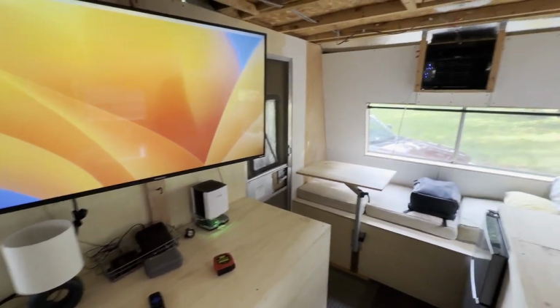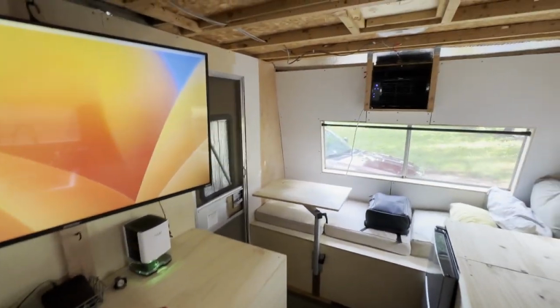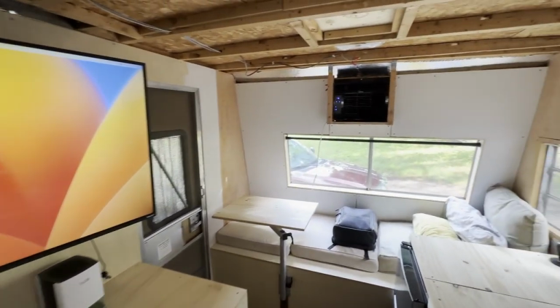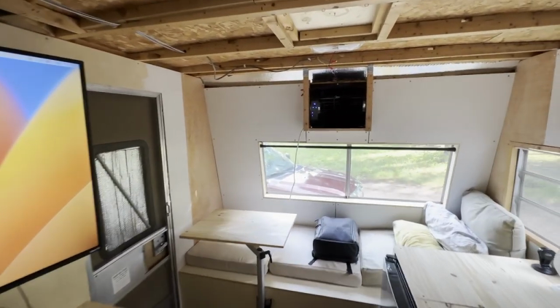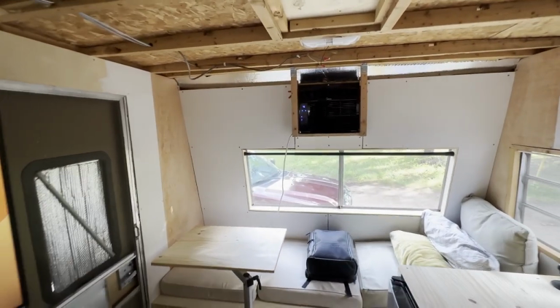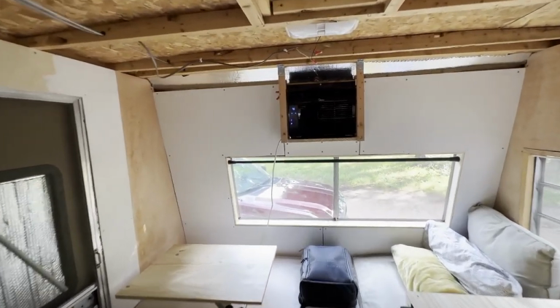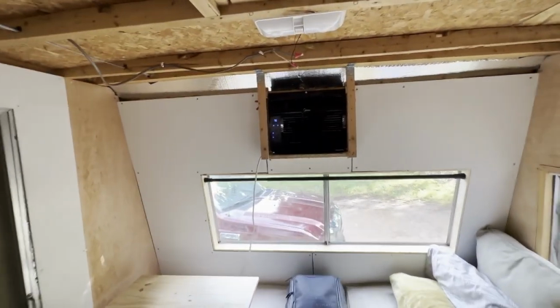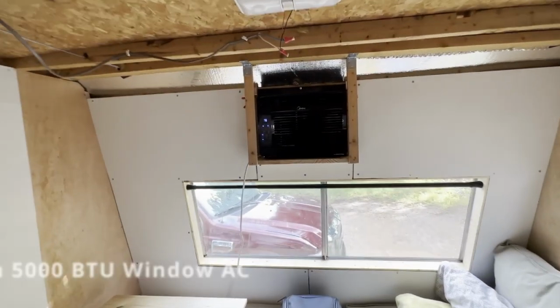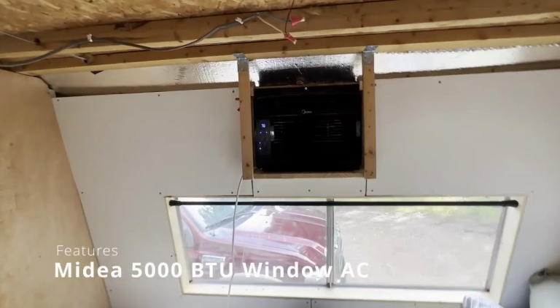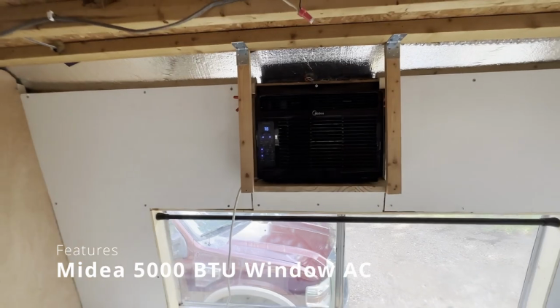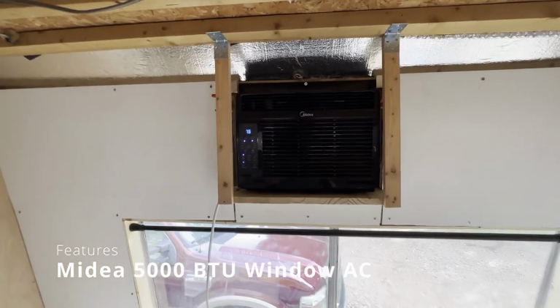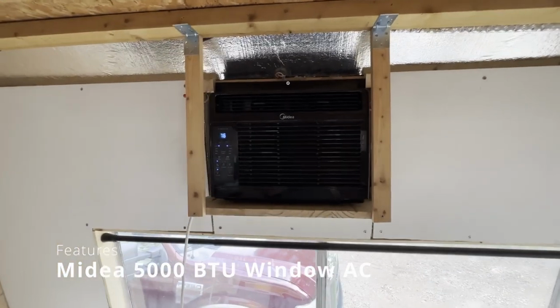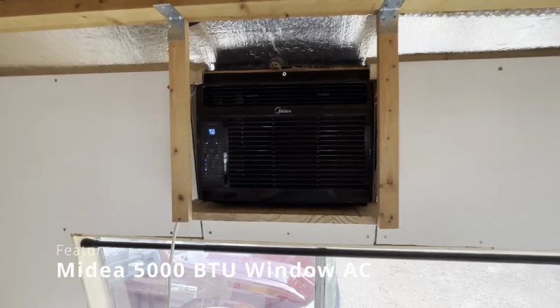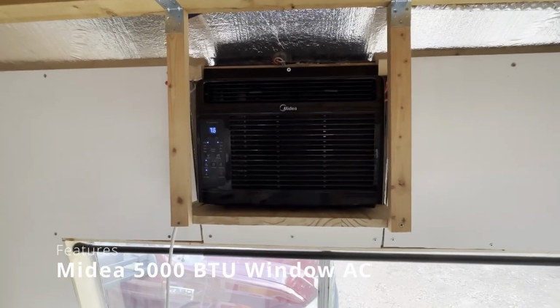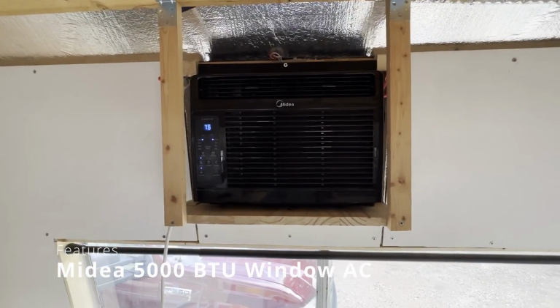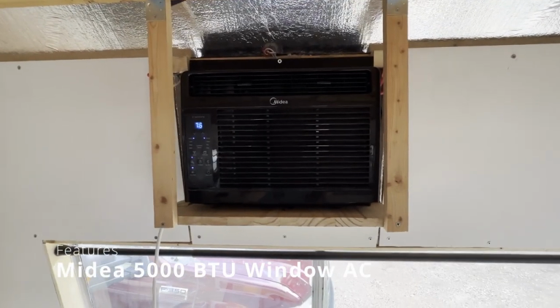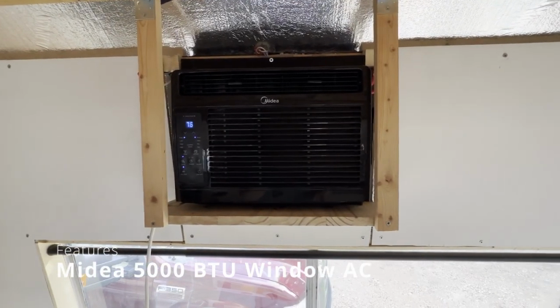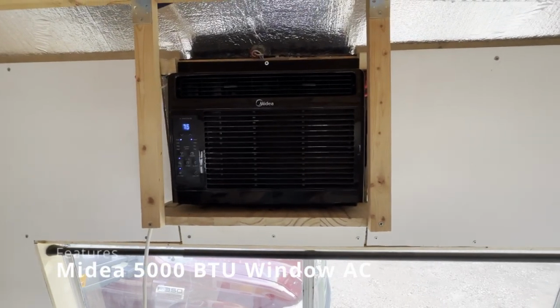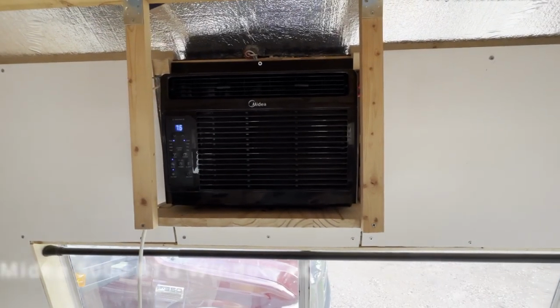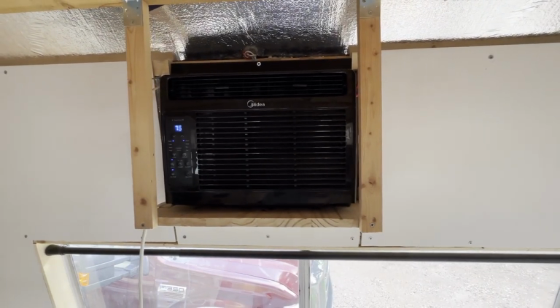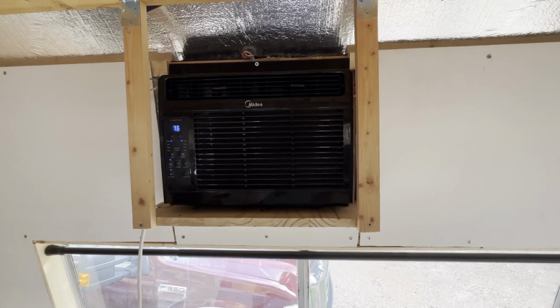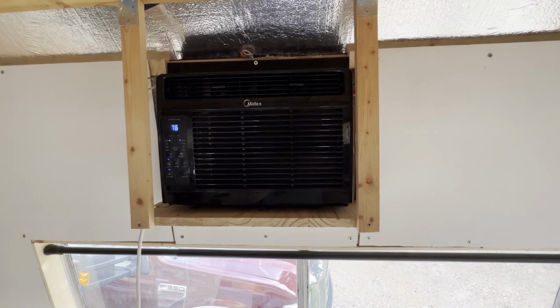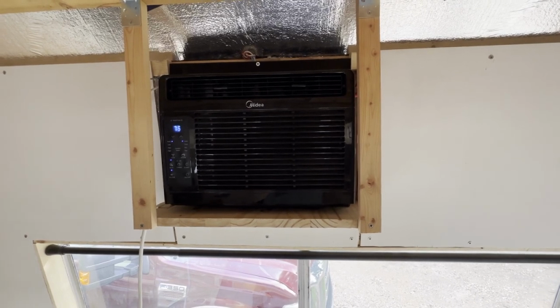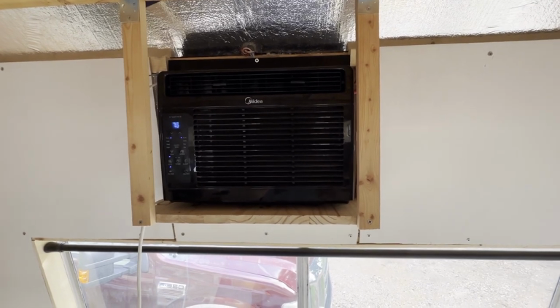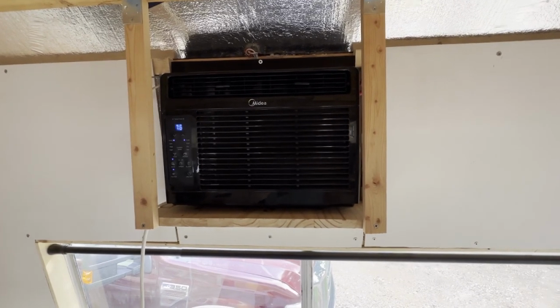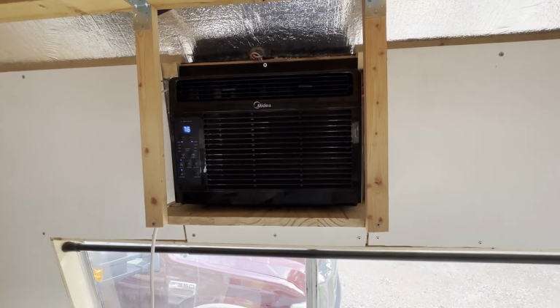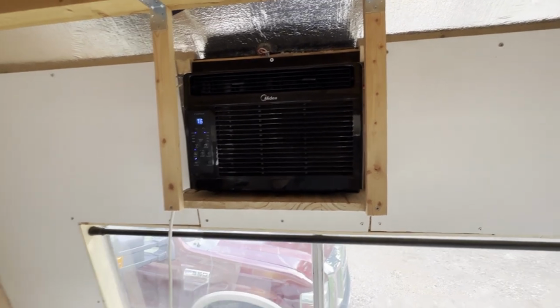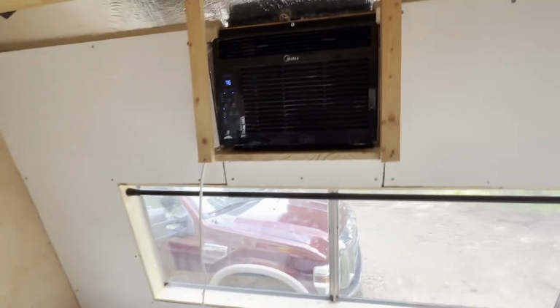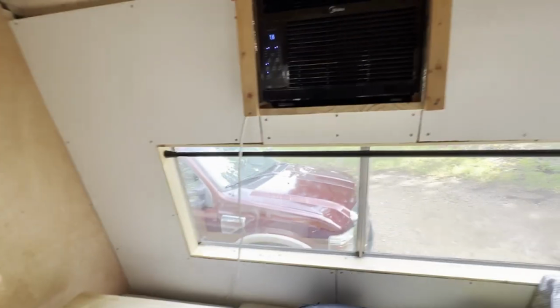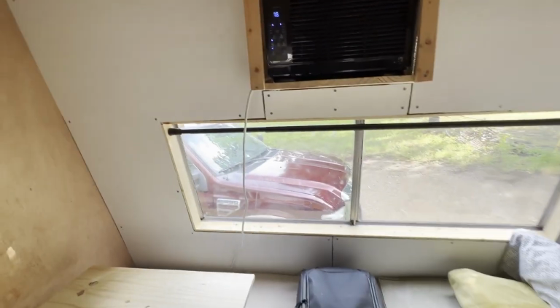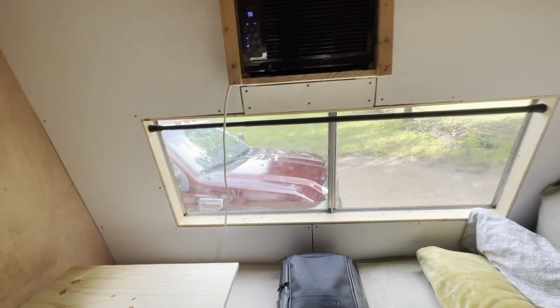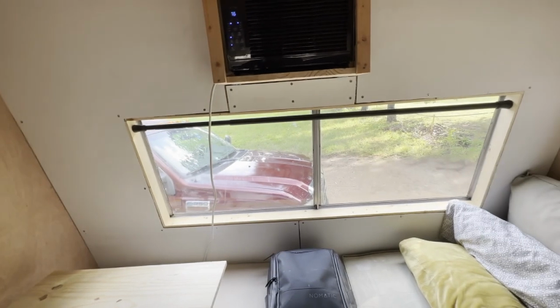With the addition of this air conditioner up here, we've been able to do a lot in the Texas heat. Granted, it's only gotten up to 90, but it's kept a nice 75 in here — between 72 and 75 depending on what it's set at. So it's working out pretty well.